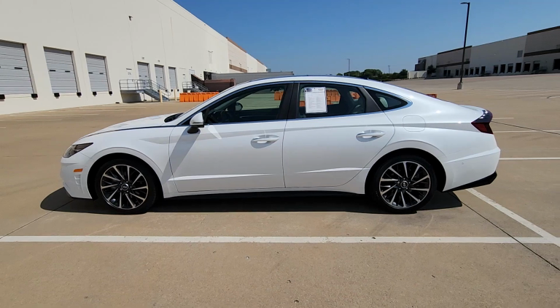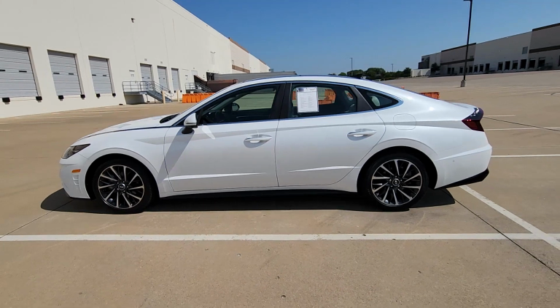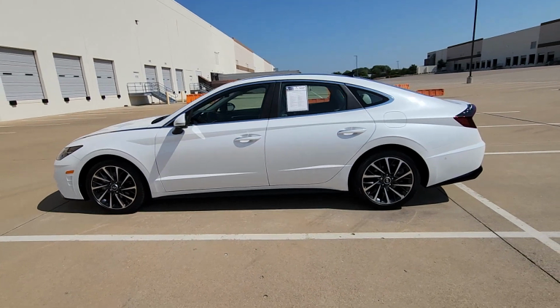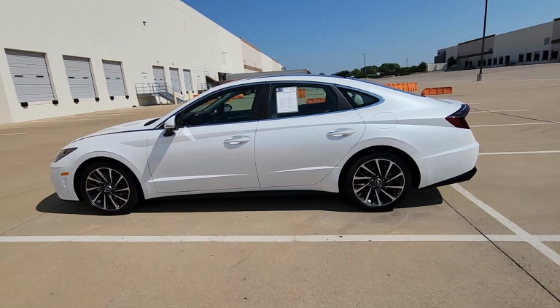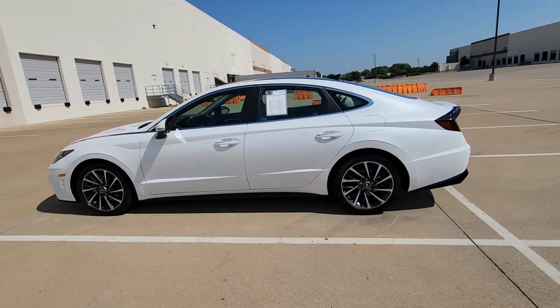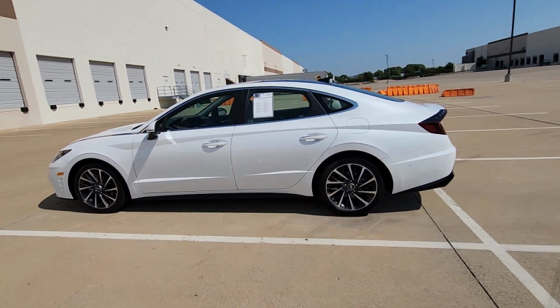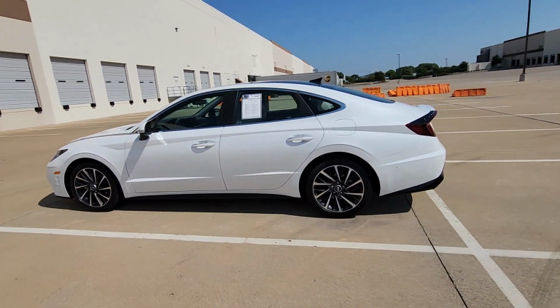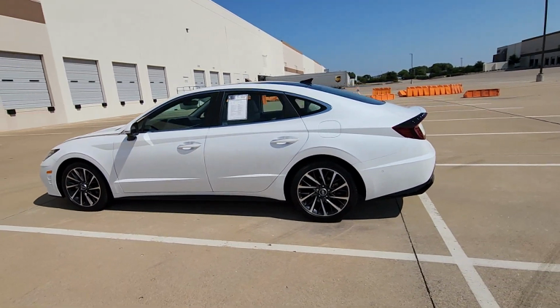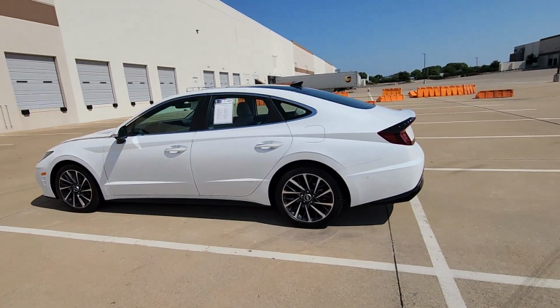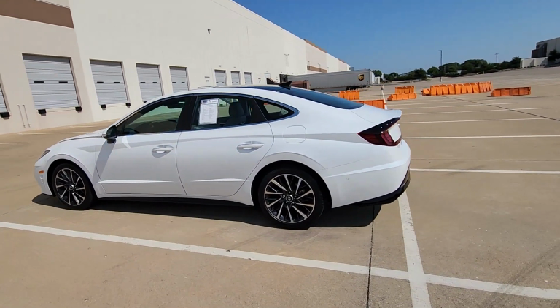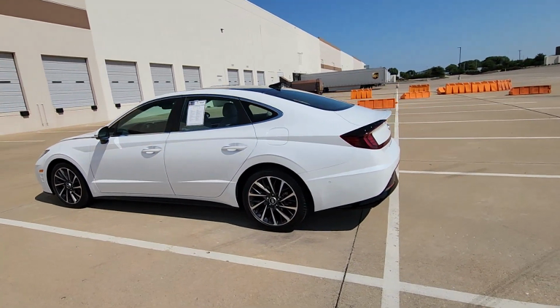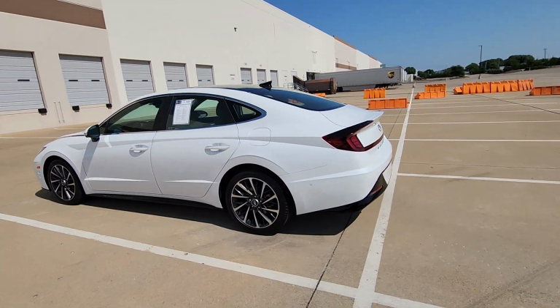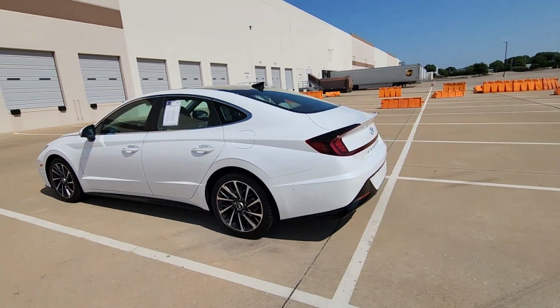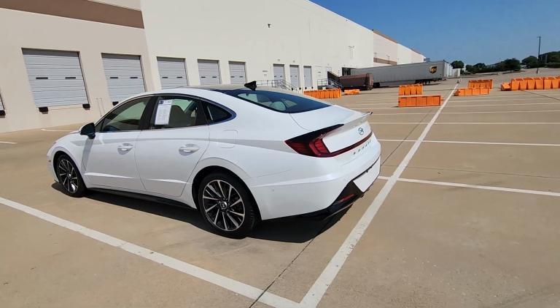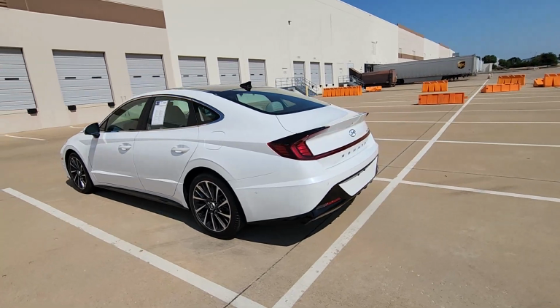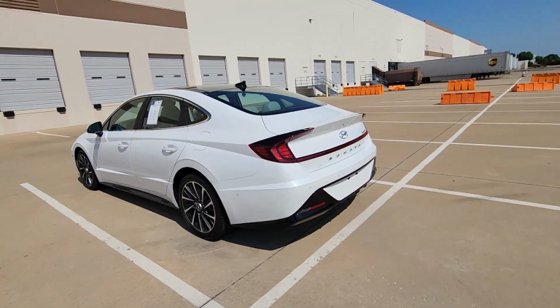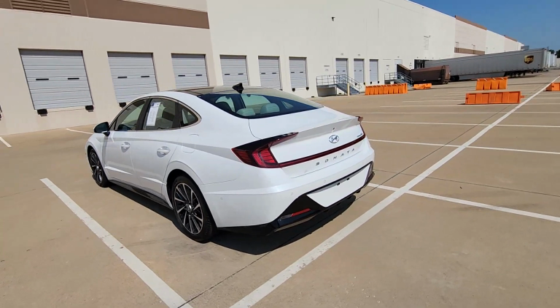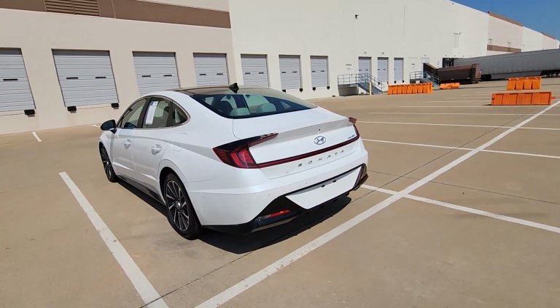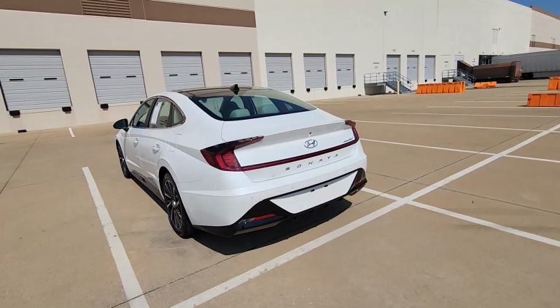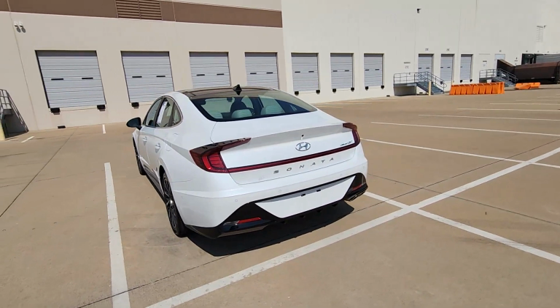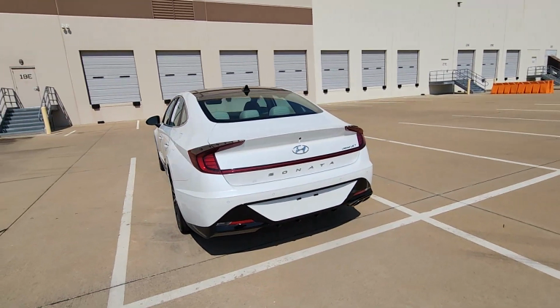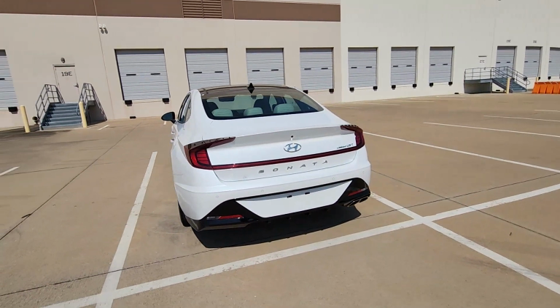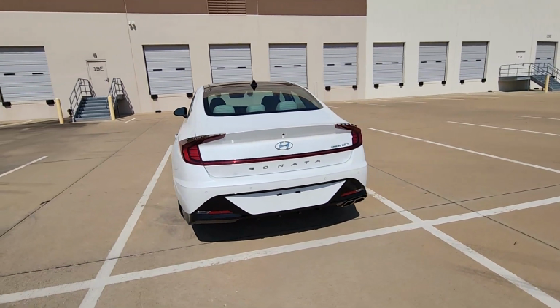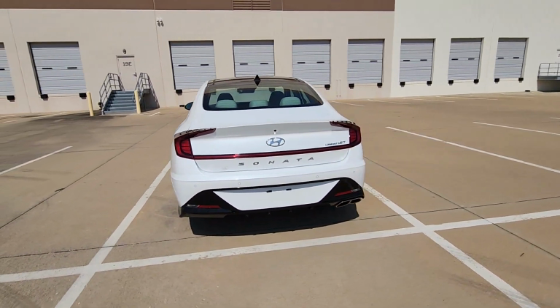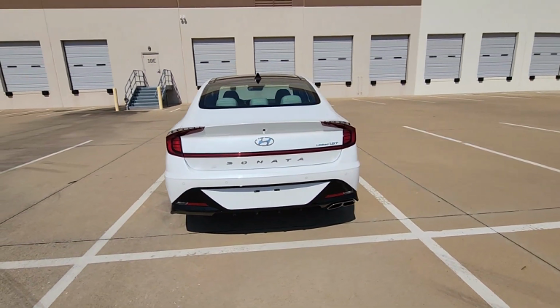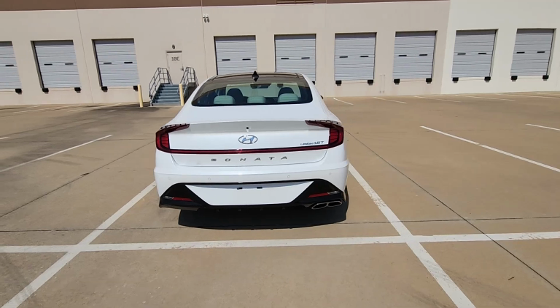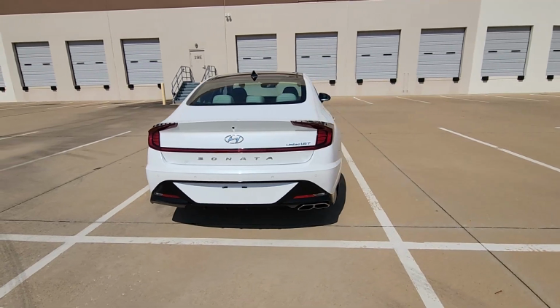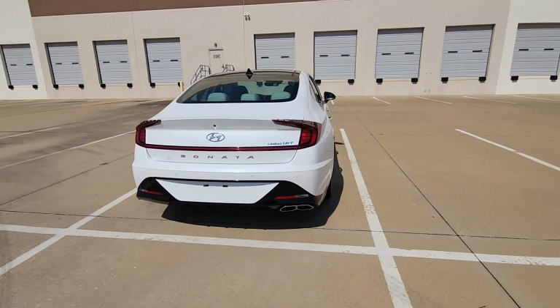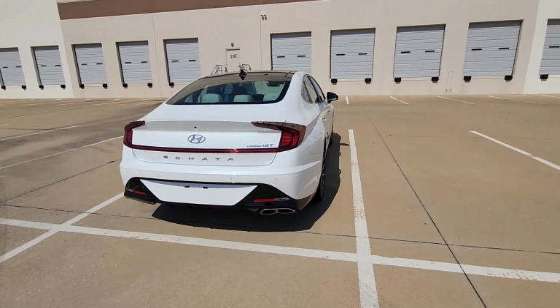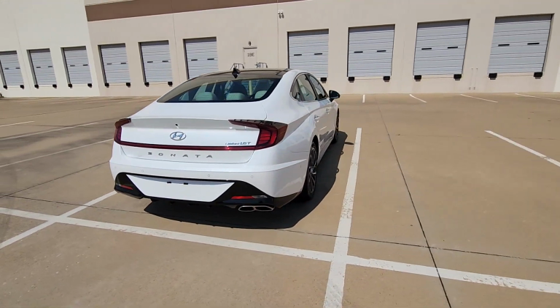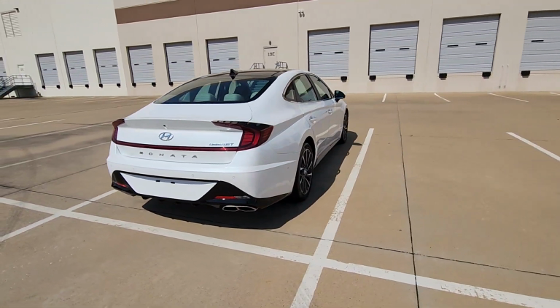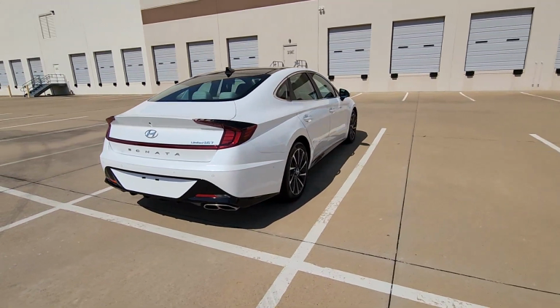This could be the car for you. The 2022 Hyundai Sonata. With less than 30,000 miles on the odometer, this vehicle provides excellent value.